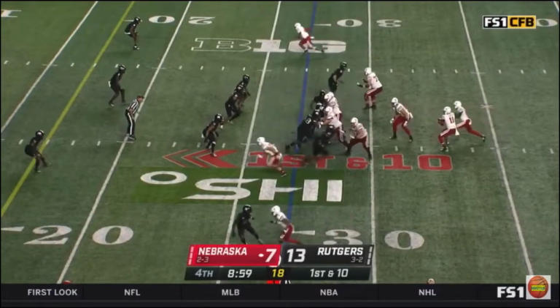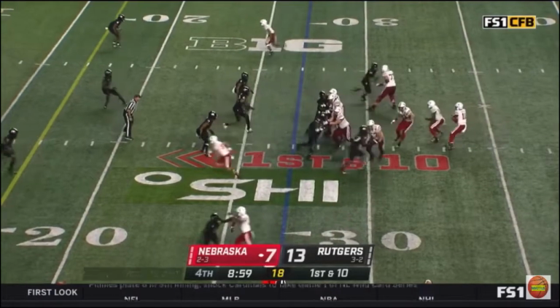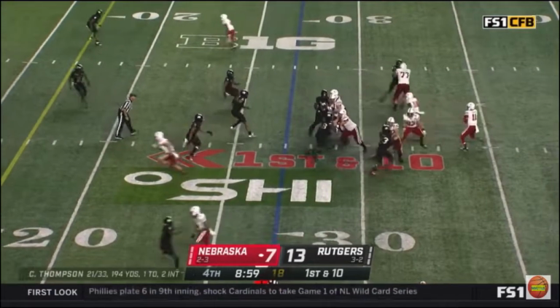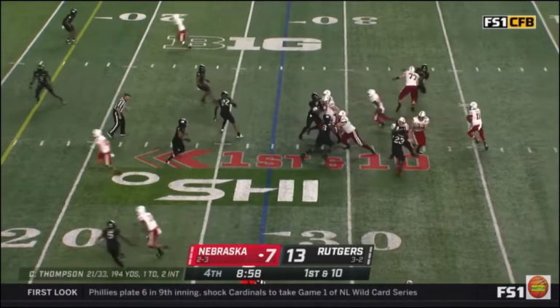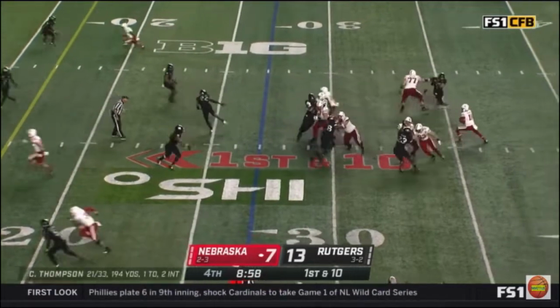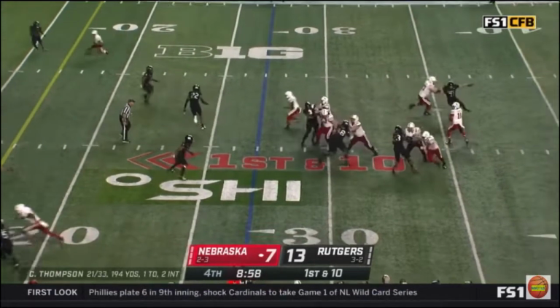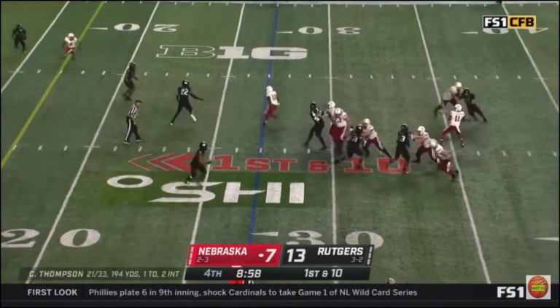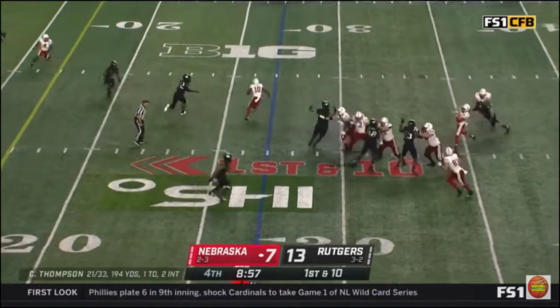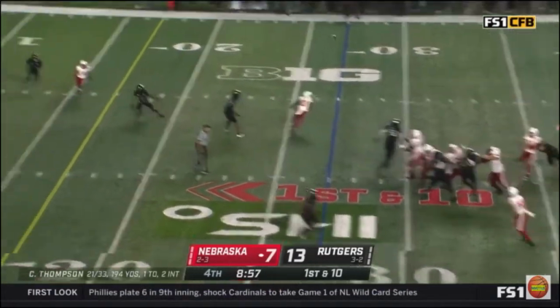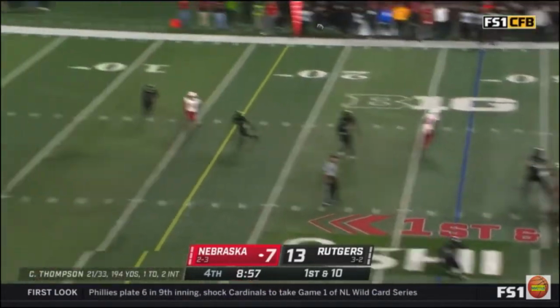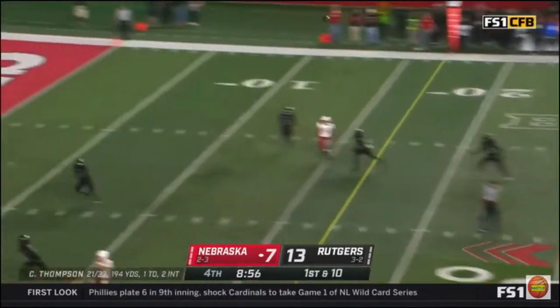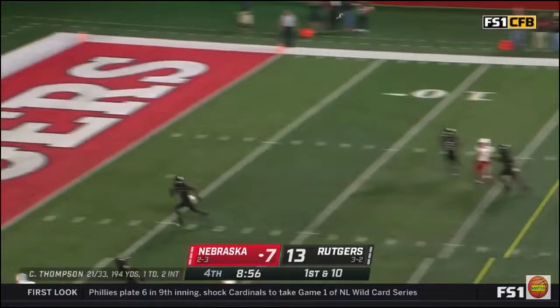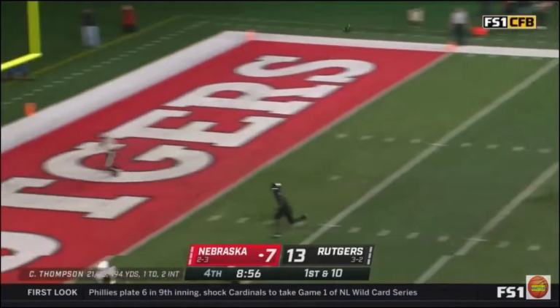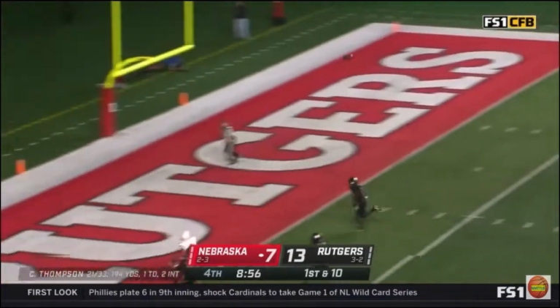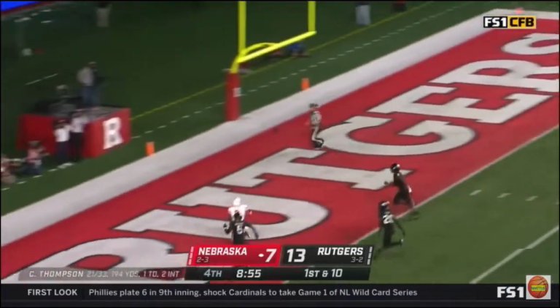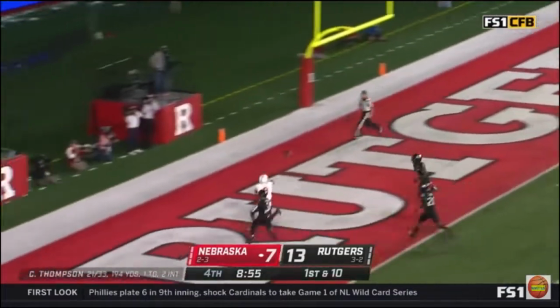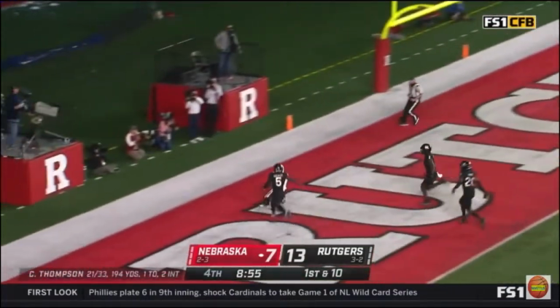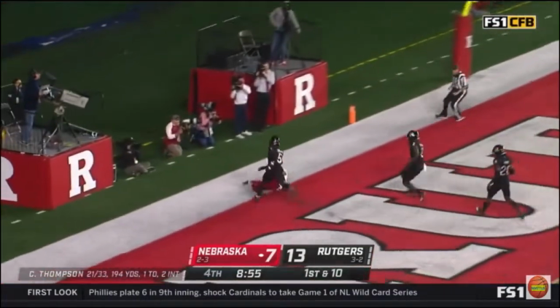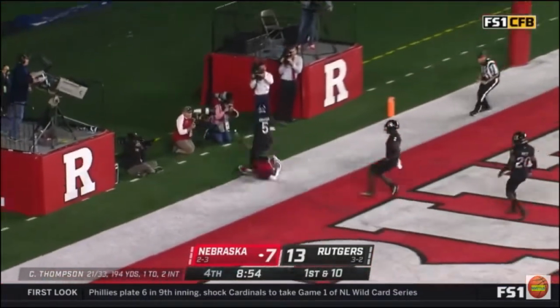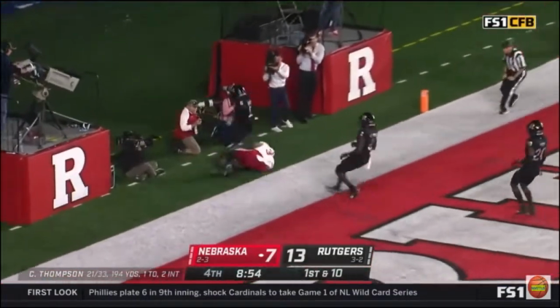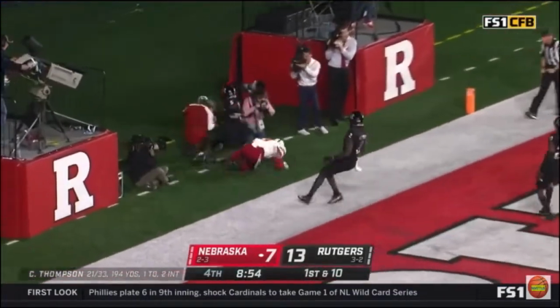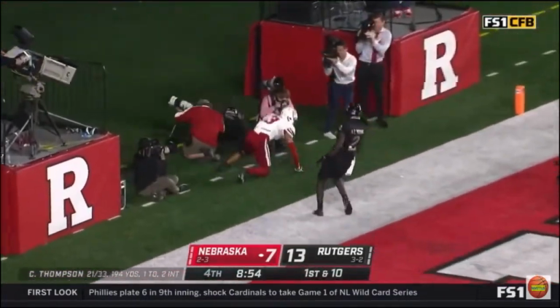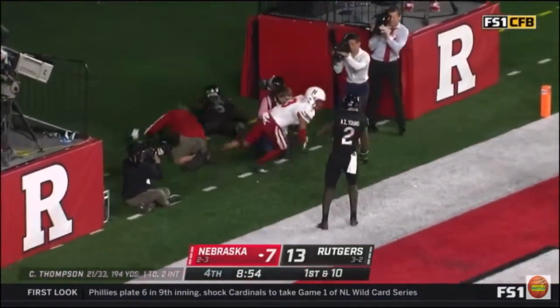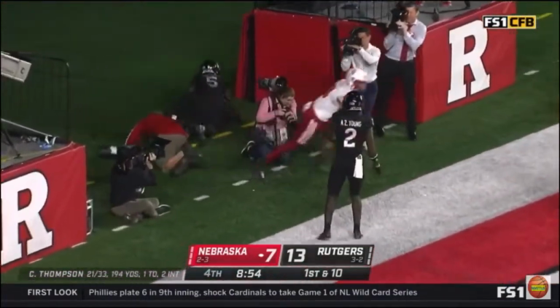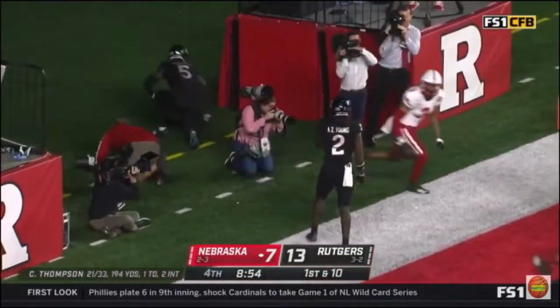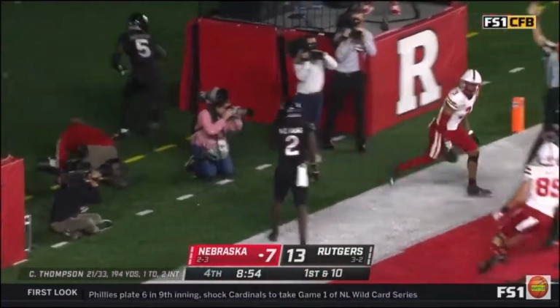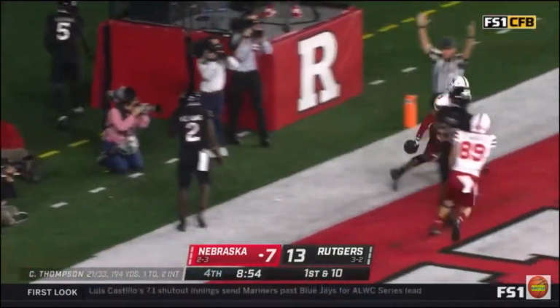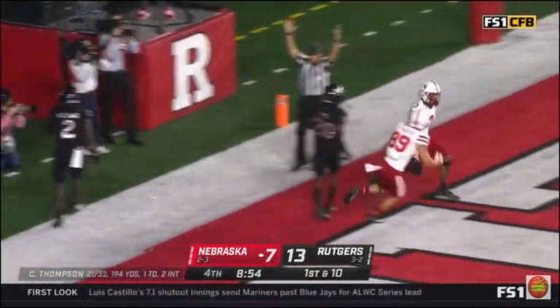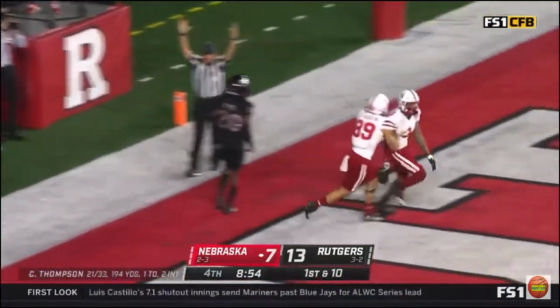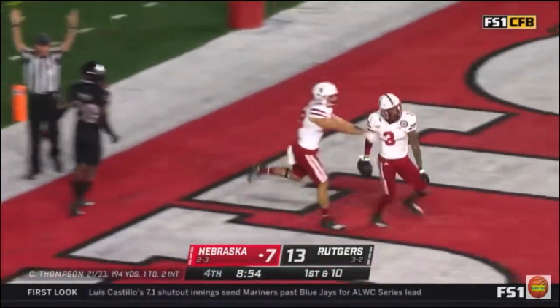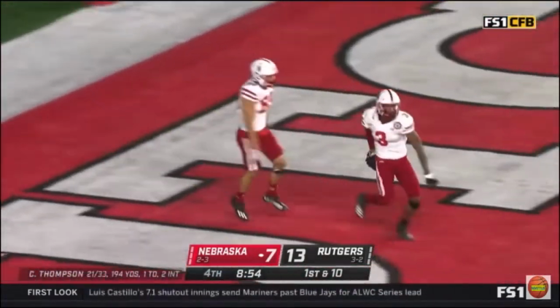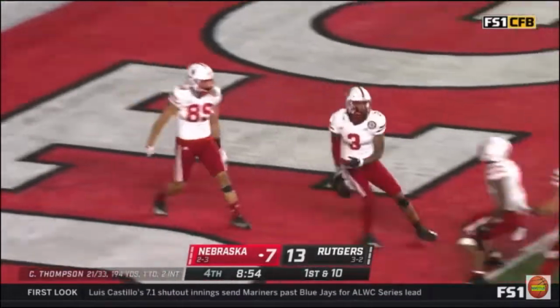Field position here, inside the 30 for Thompson, and he's going right to the end zone — and it's going to be caught. Touchdown. Trey Palmer.